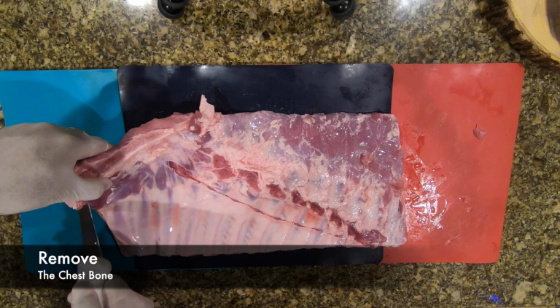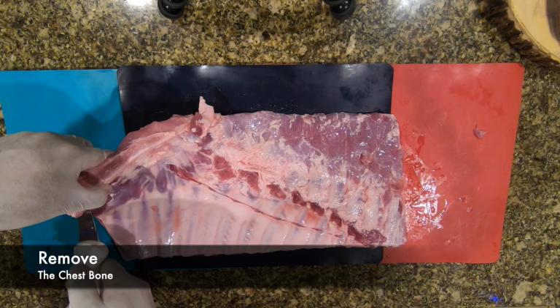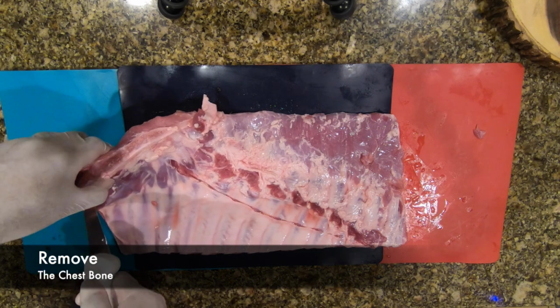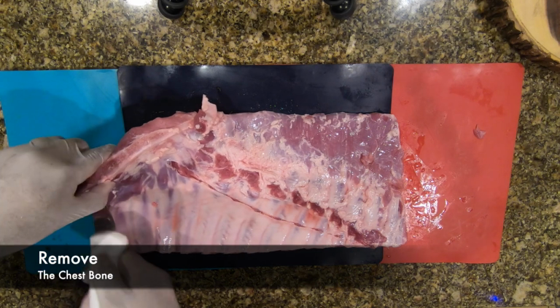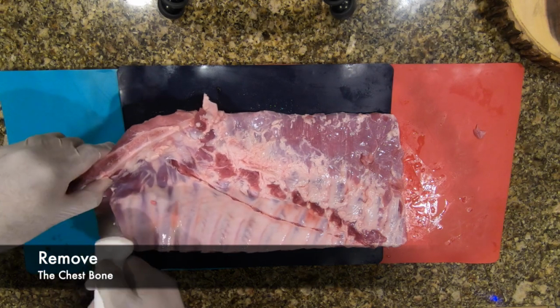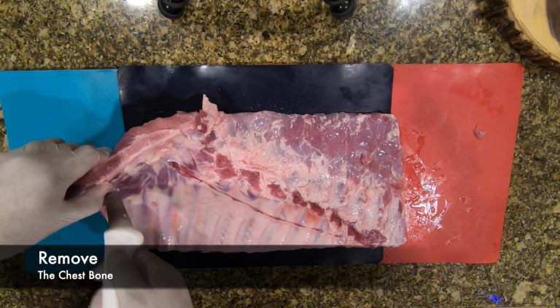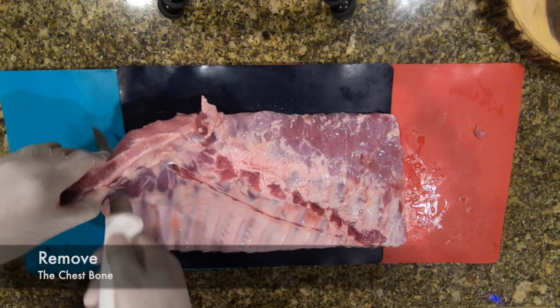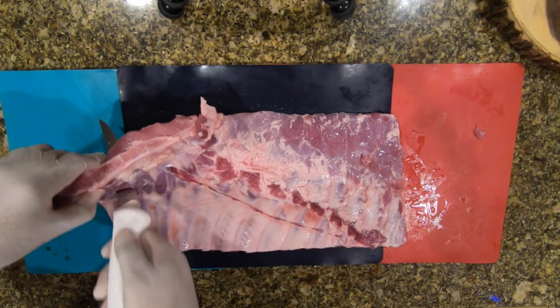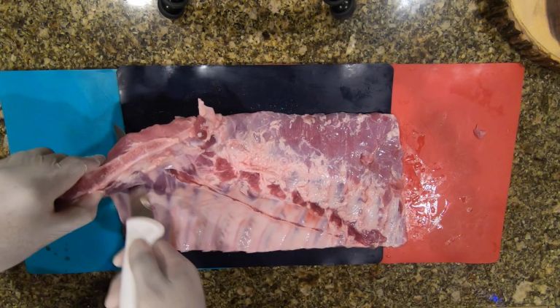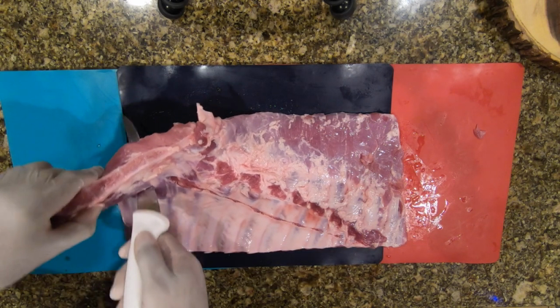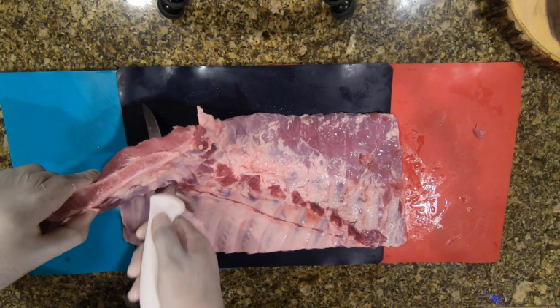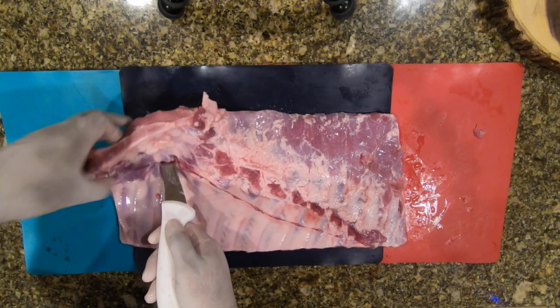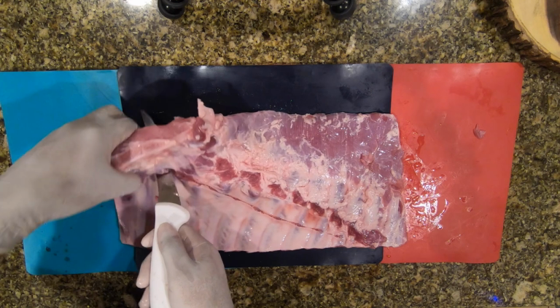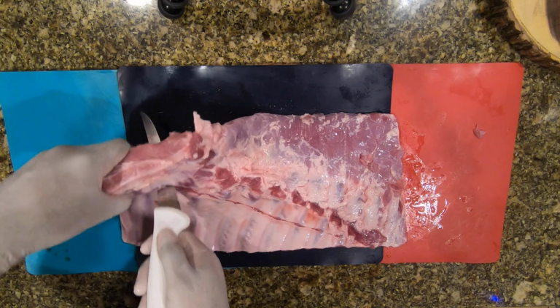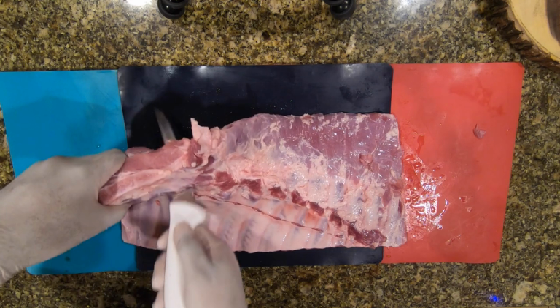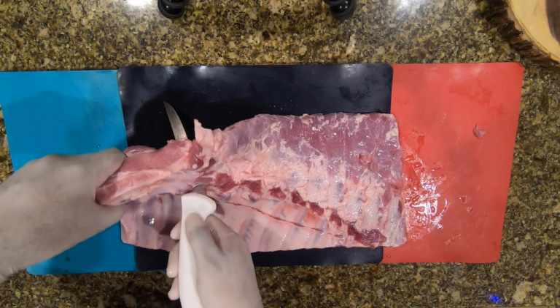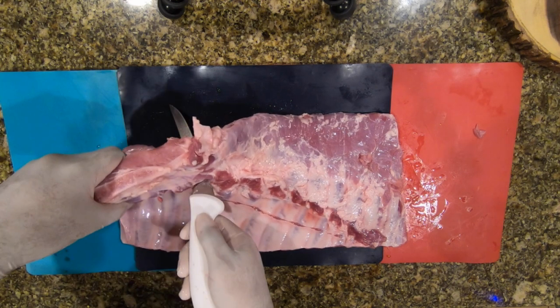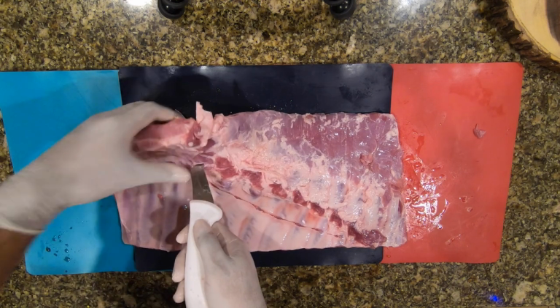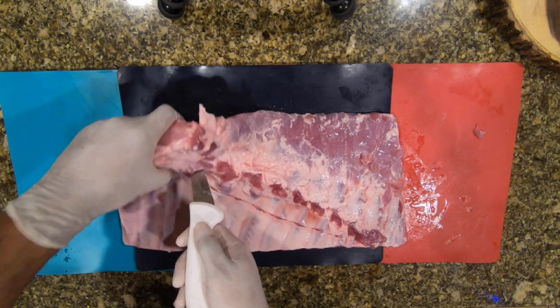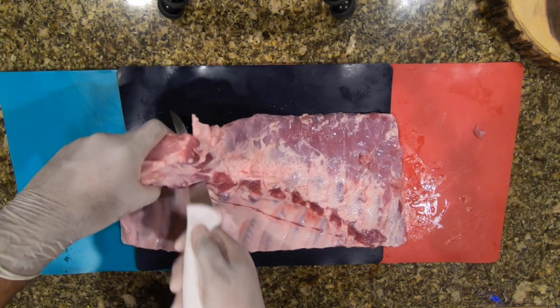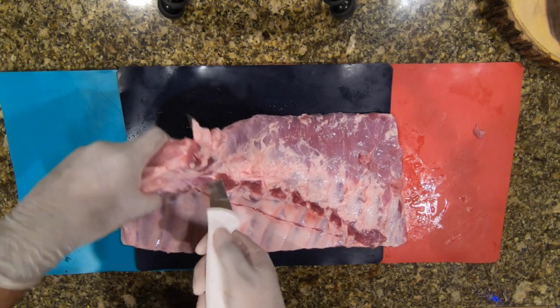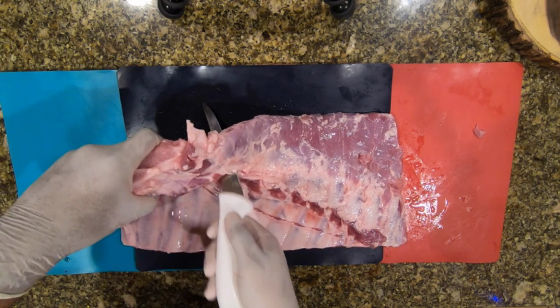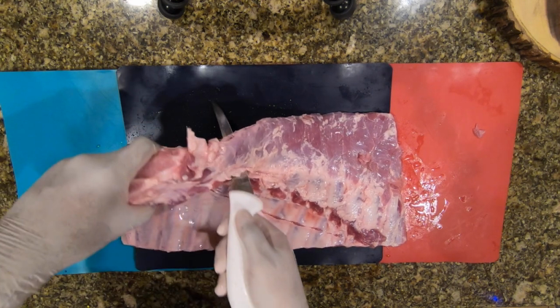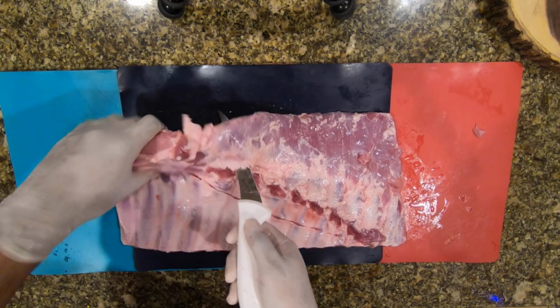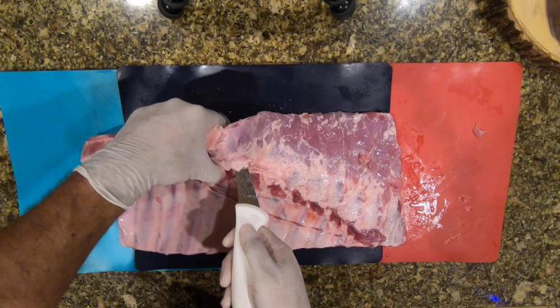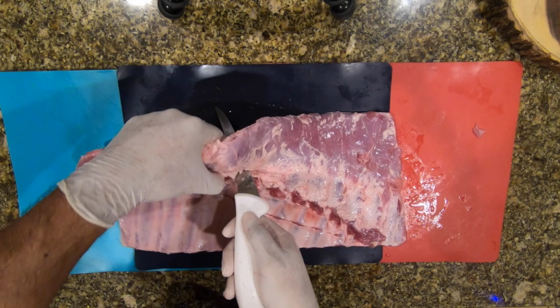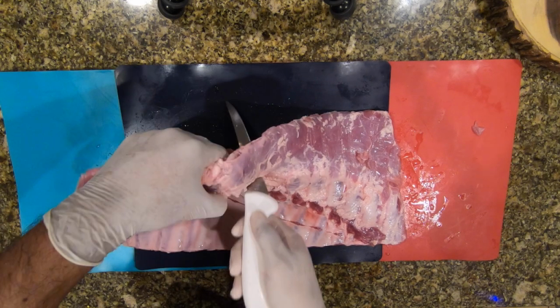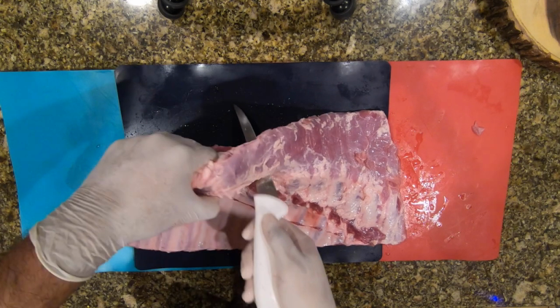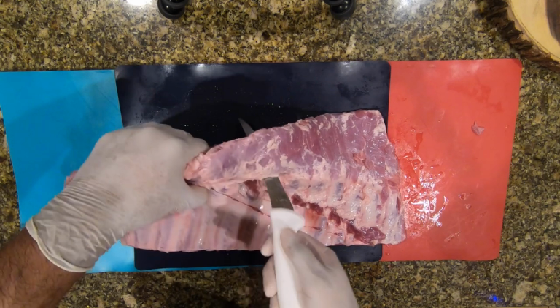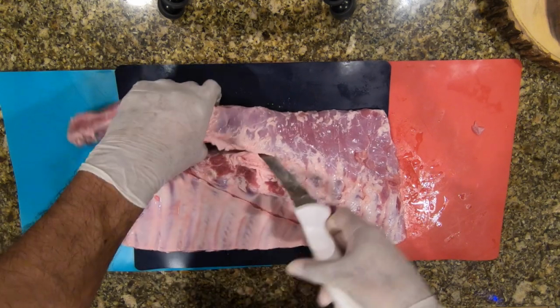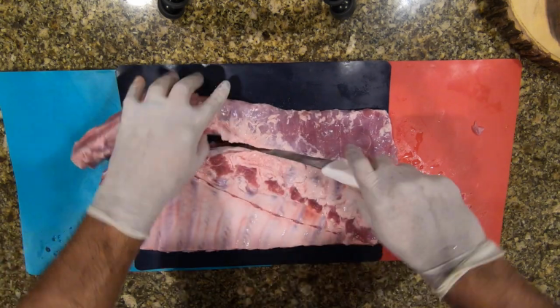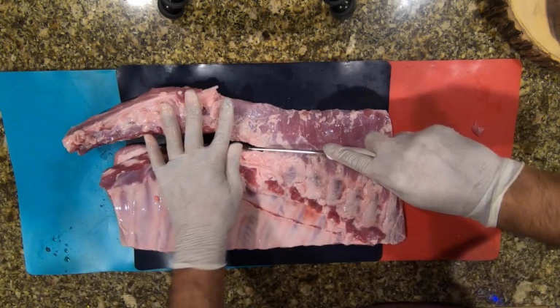I run the knife across, skipping every bone that you can see, just cutting across until it turns. Once it turns, I go ahead and straighten it off.